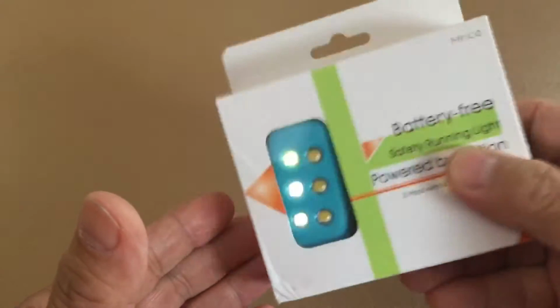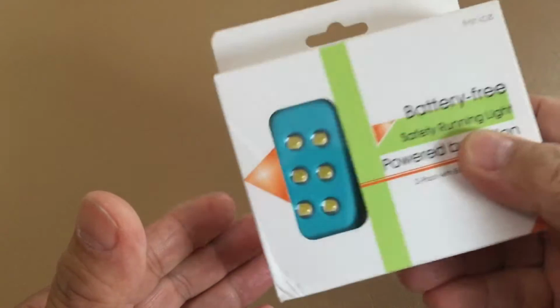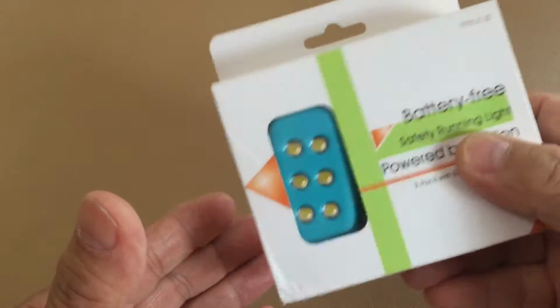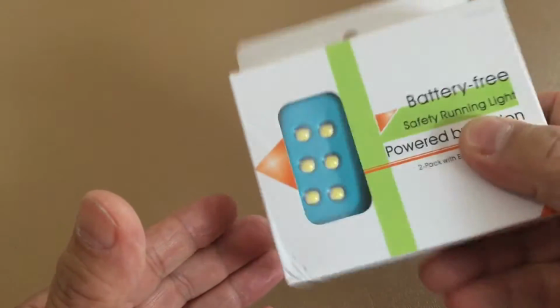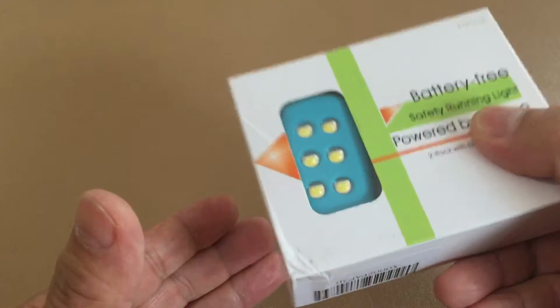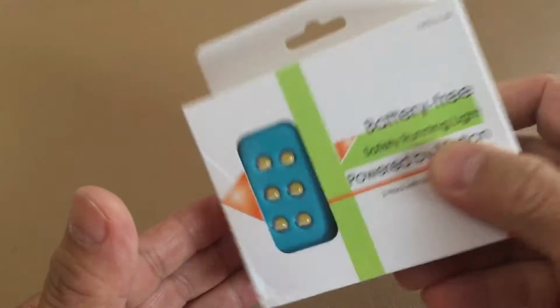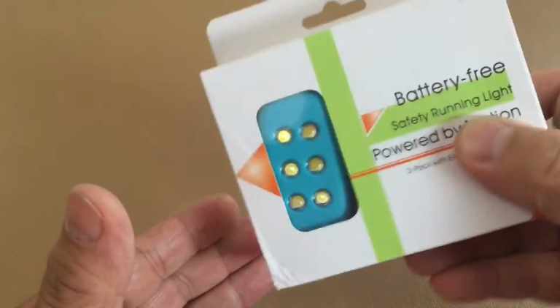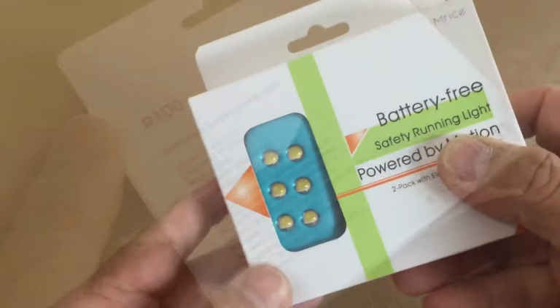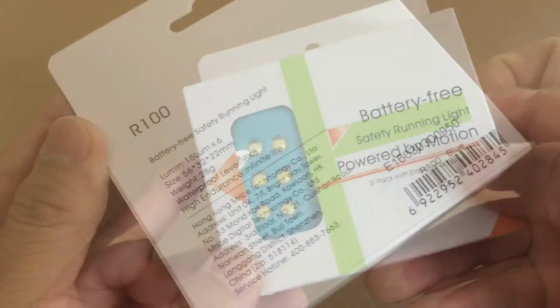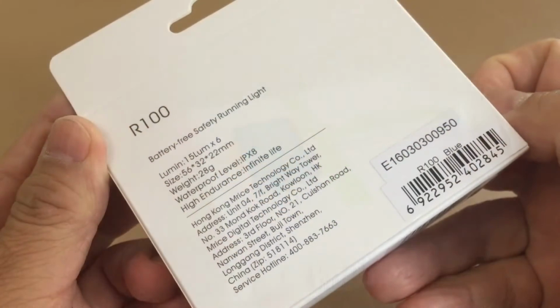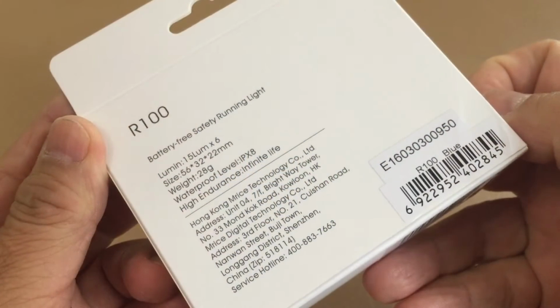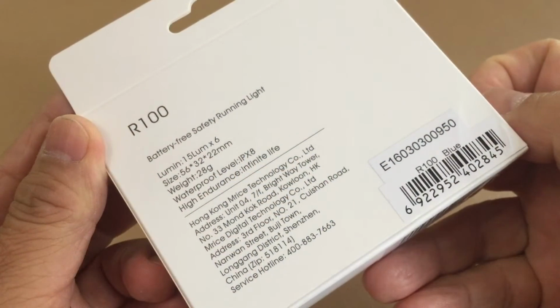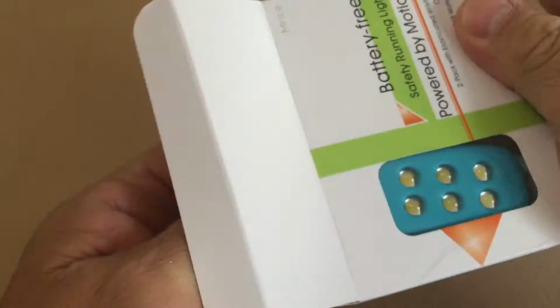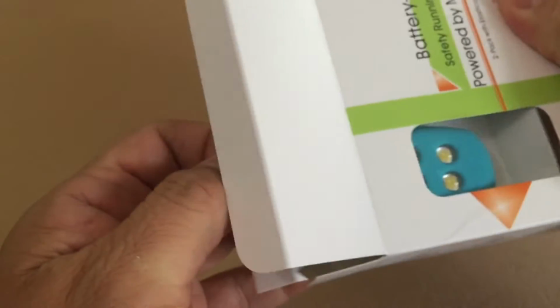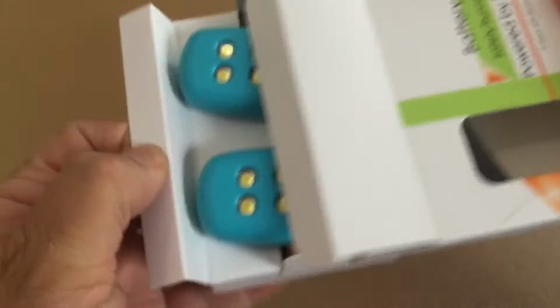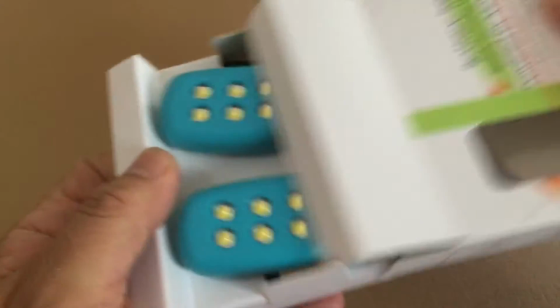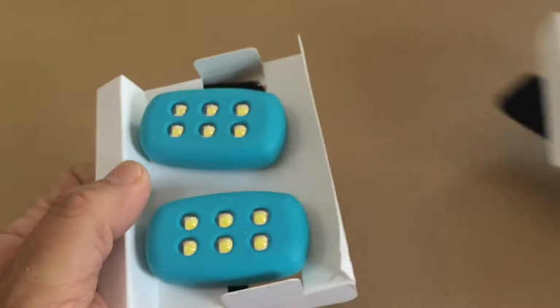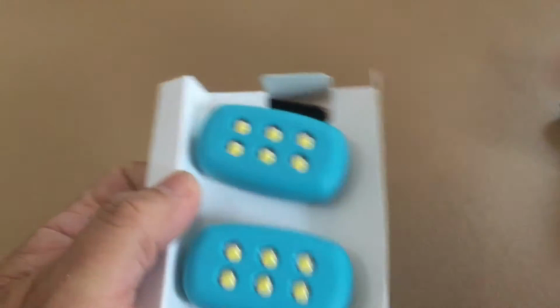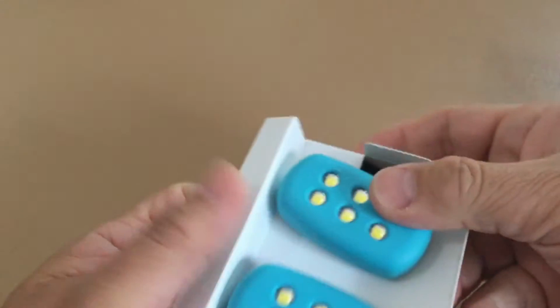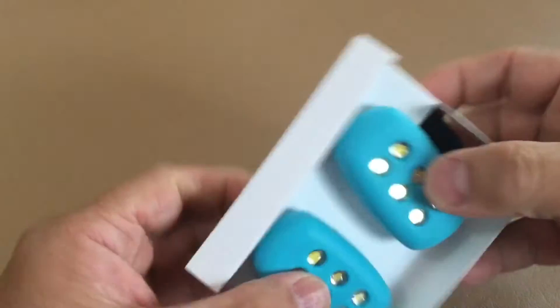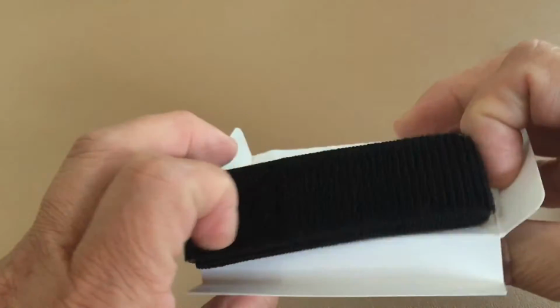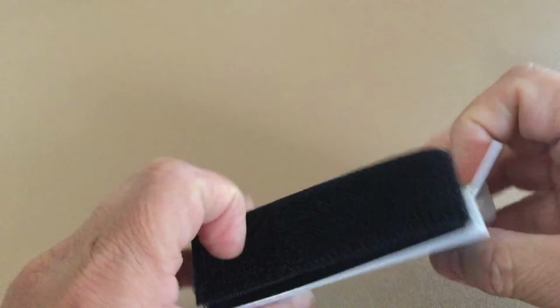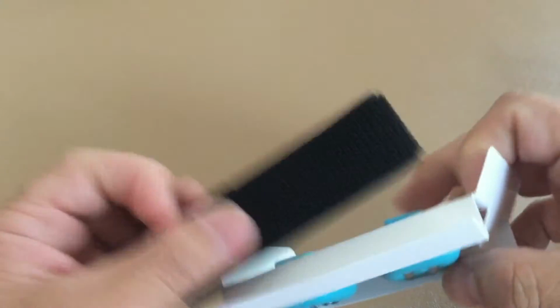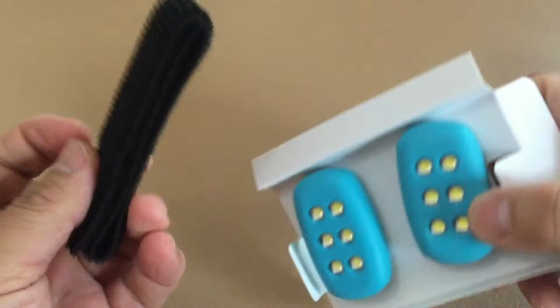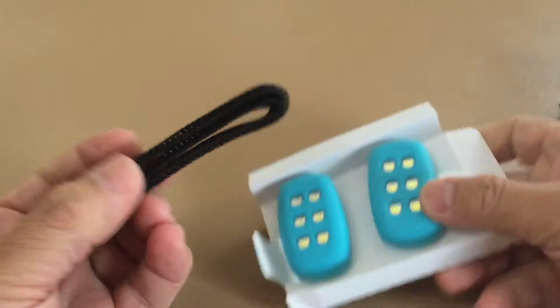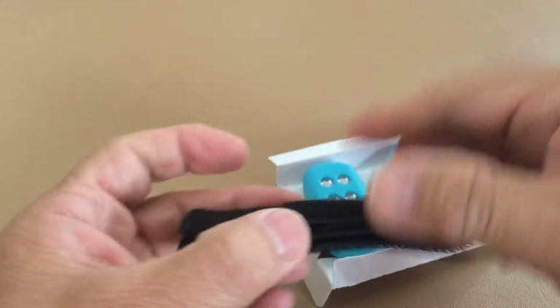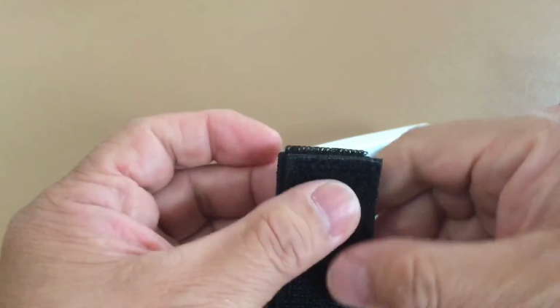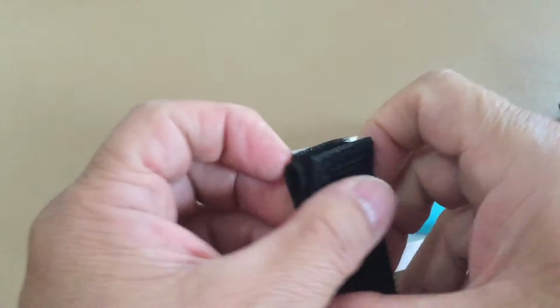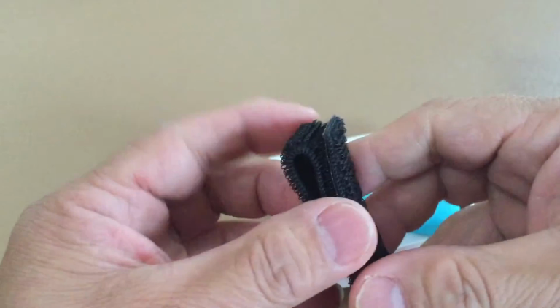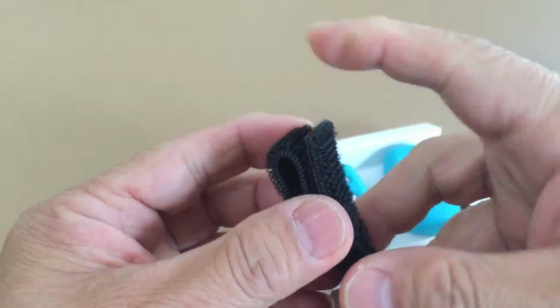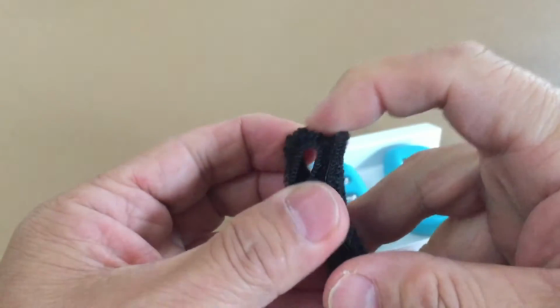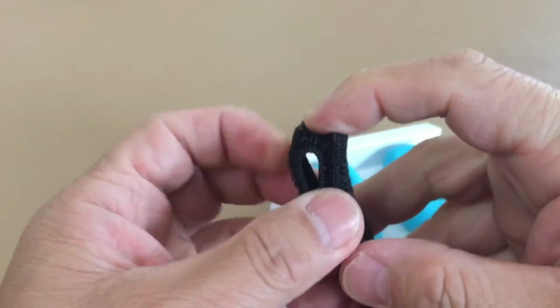I'm just shaking them in a box to see them light up. If you like to do some jogging or walking at night, this pair is a good running mate. This is the Safety Running Light by M-Rides.